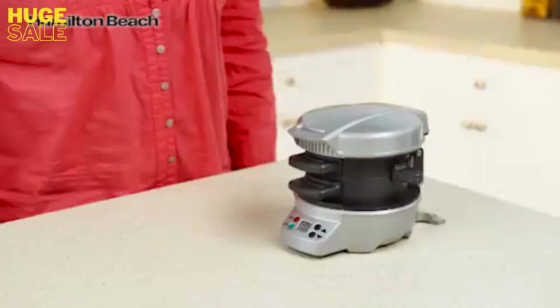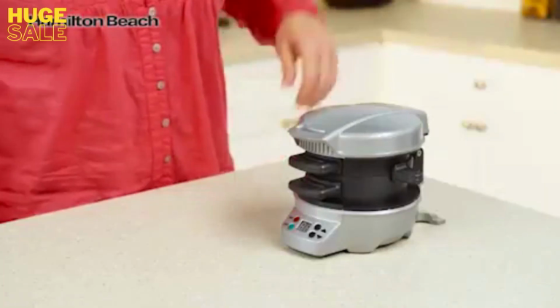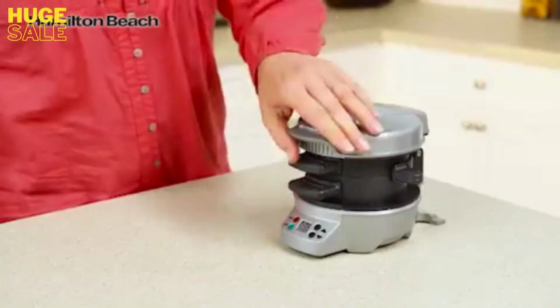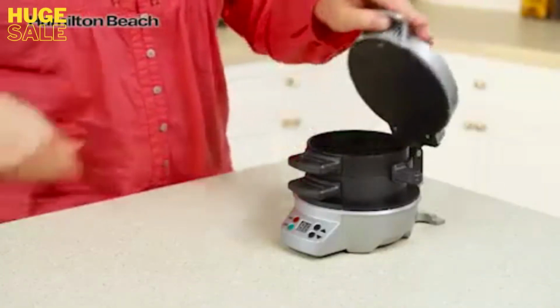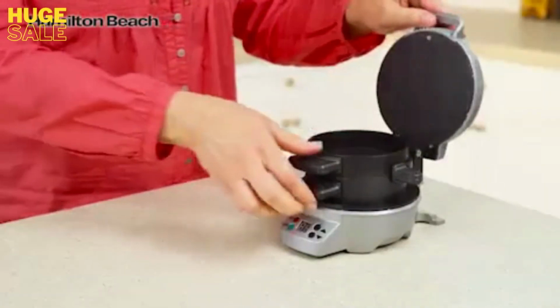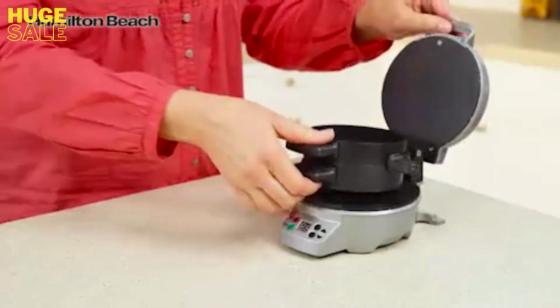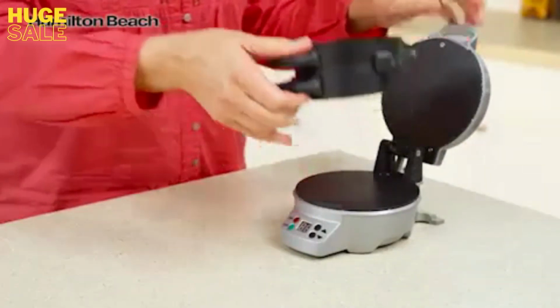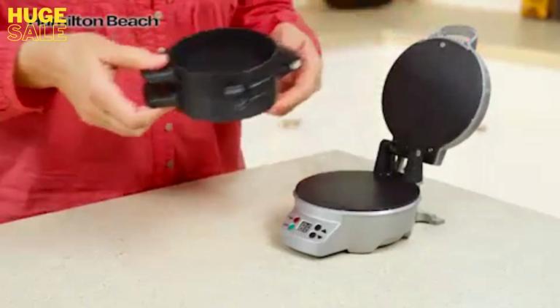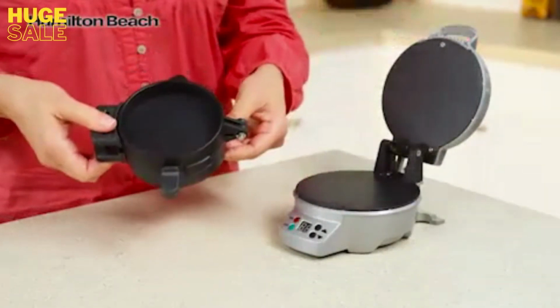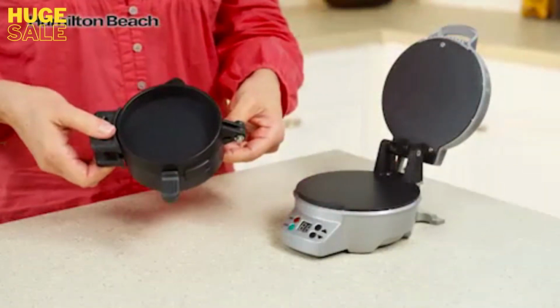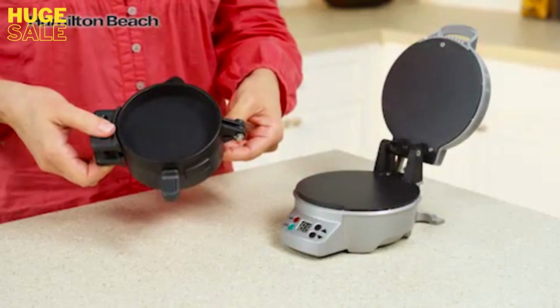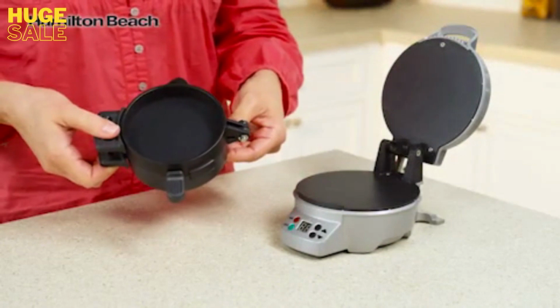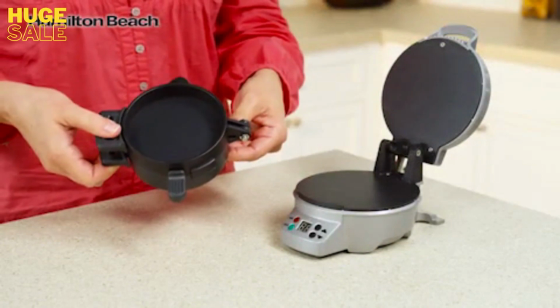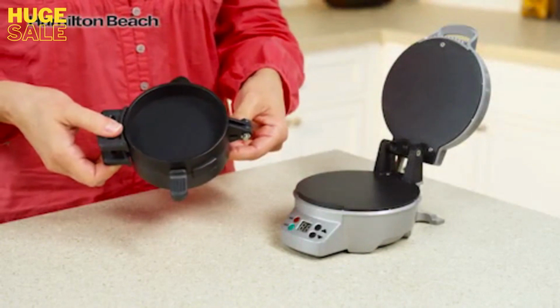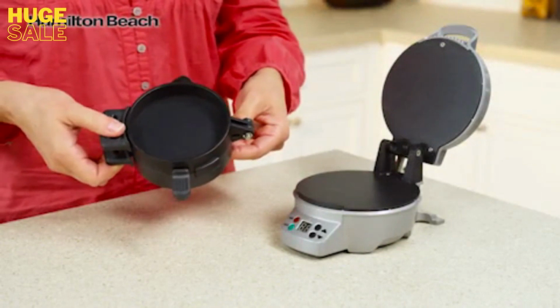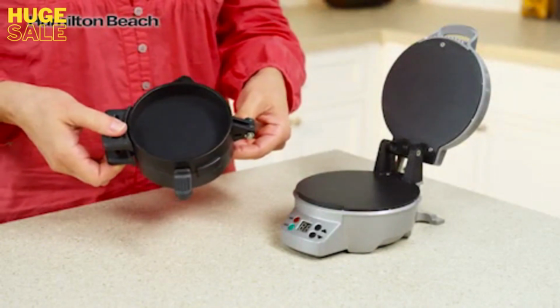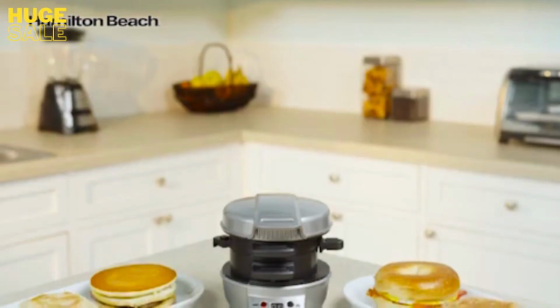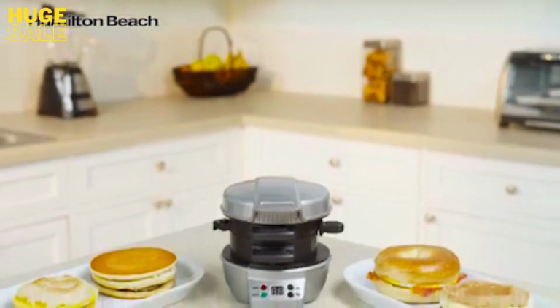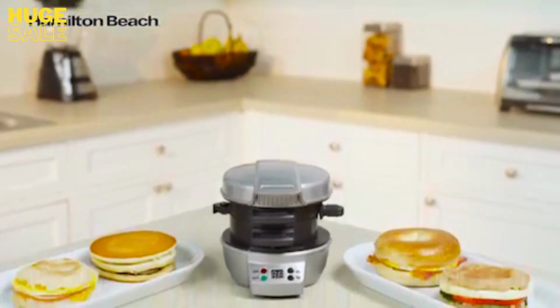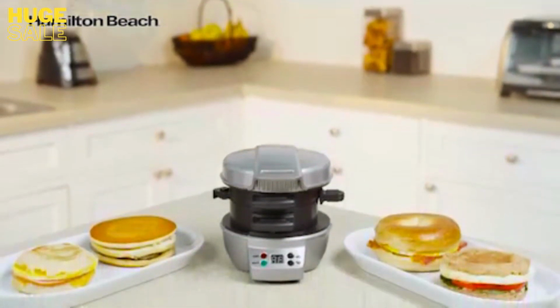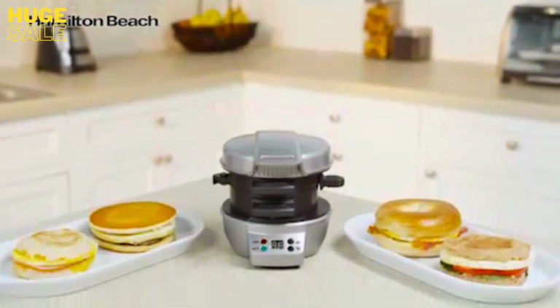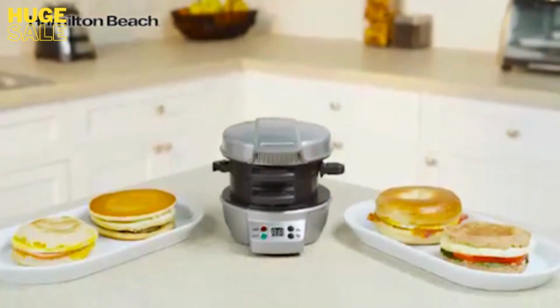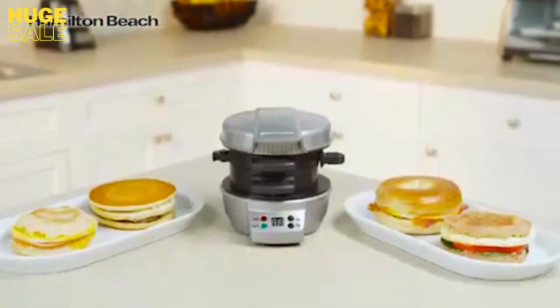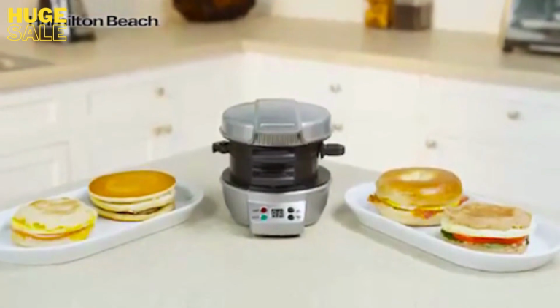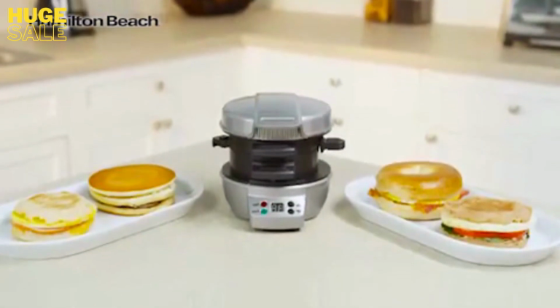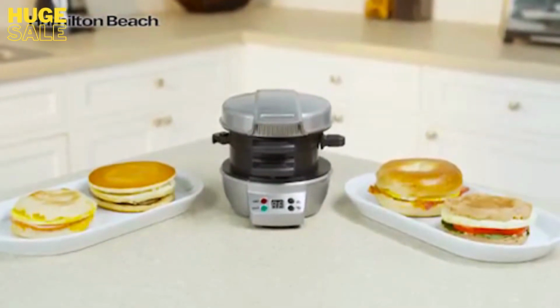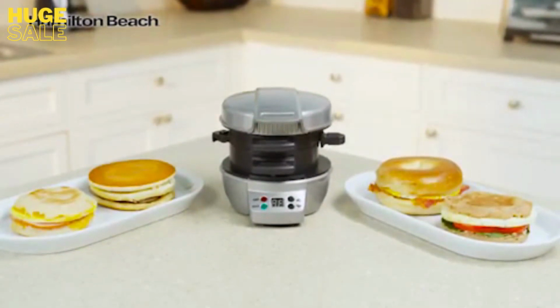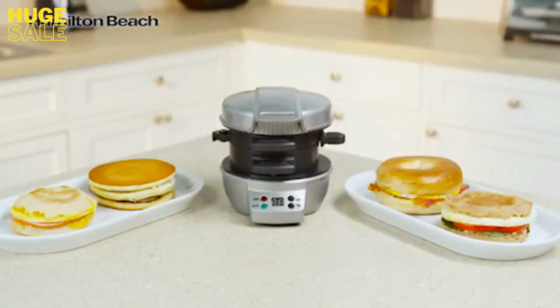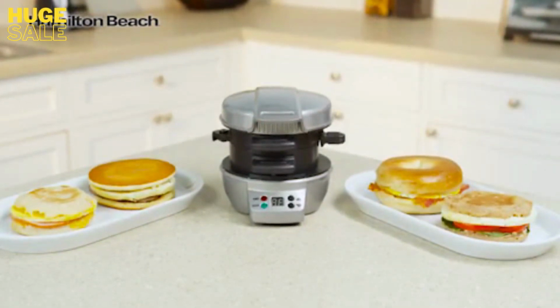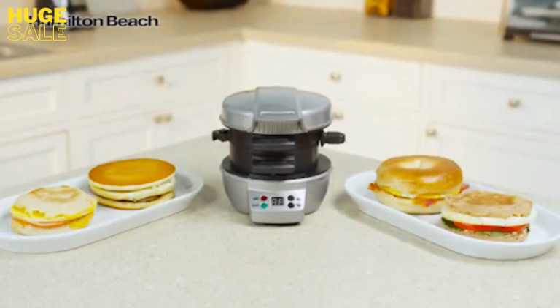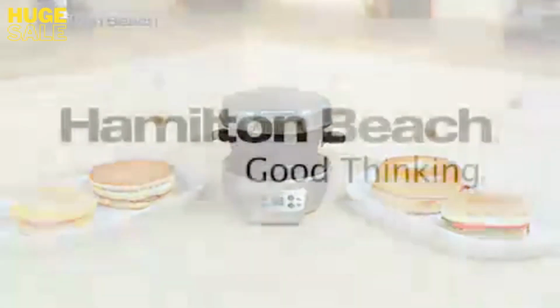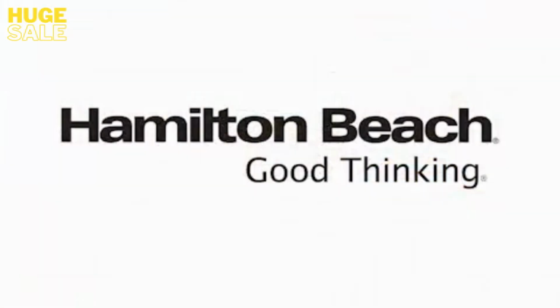Cleanup is easy. All removable parts can go in the dishwasher, and cooking surfaces are nonstick. A nutritious breakfast is possible with the Hamilton Beach Breakfast Sandwich Maker. Now that's good thinking!